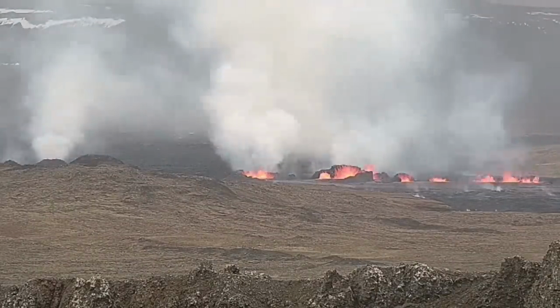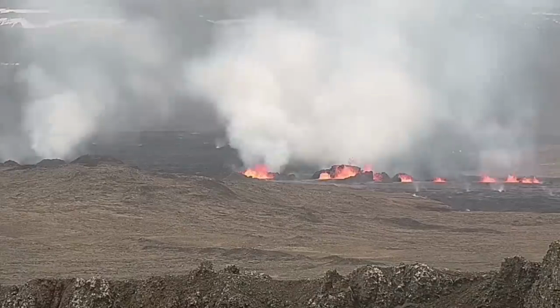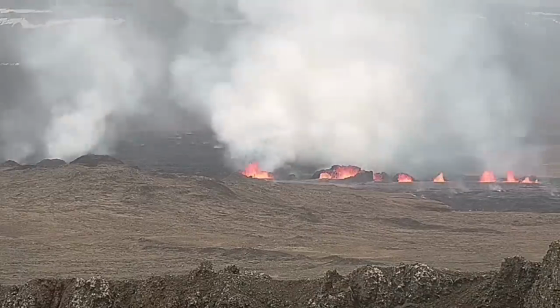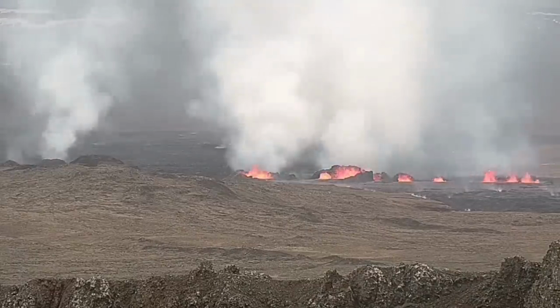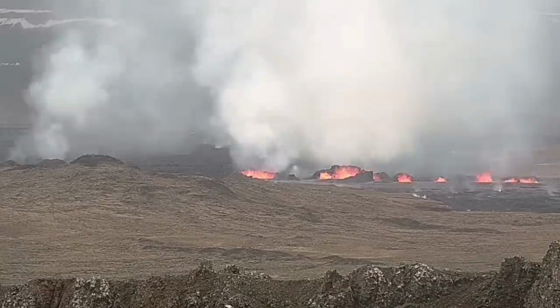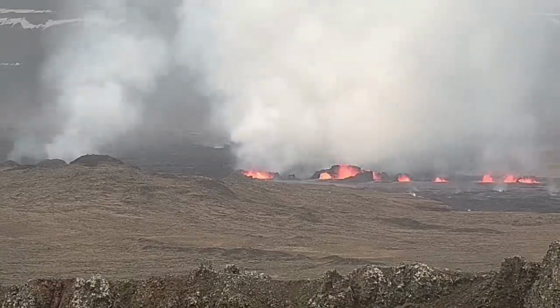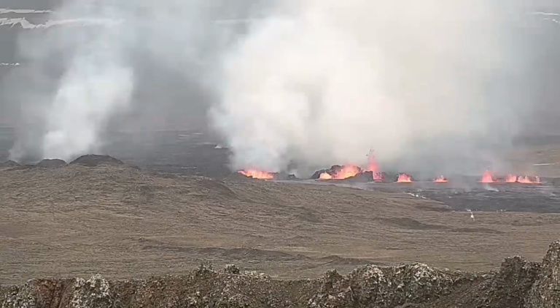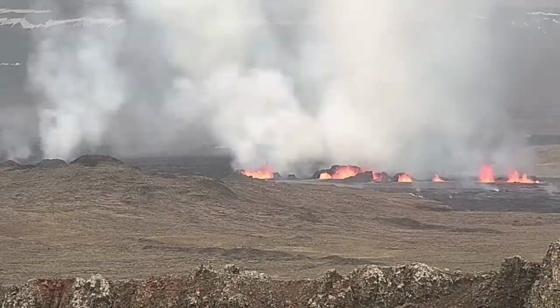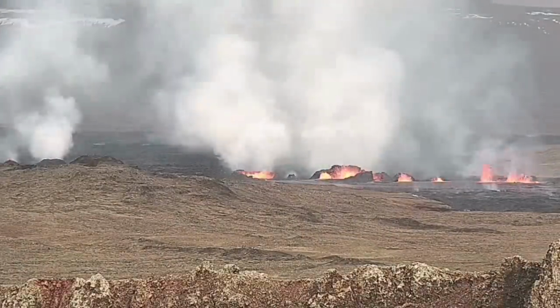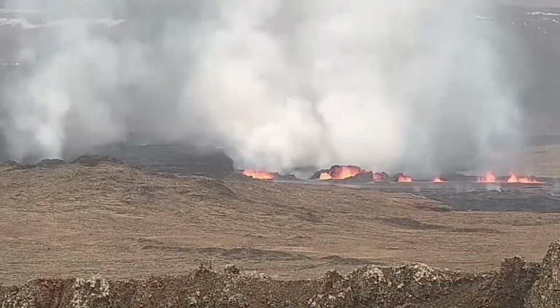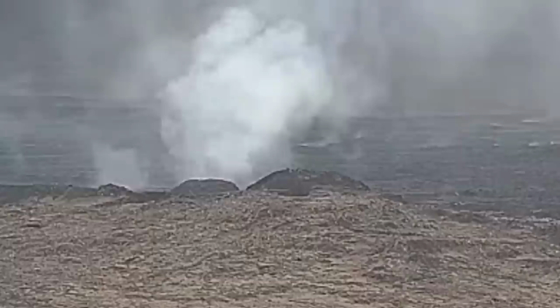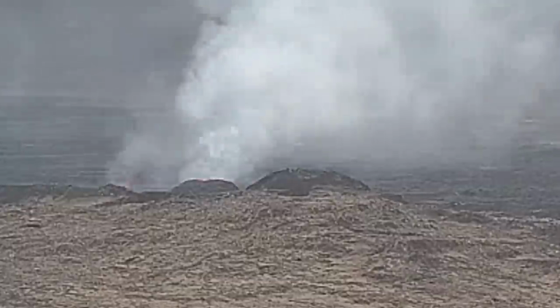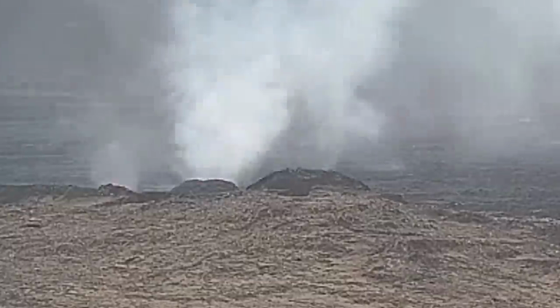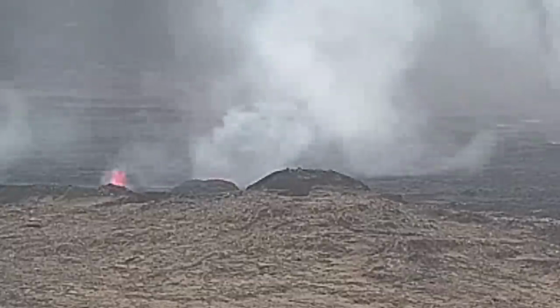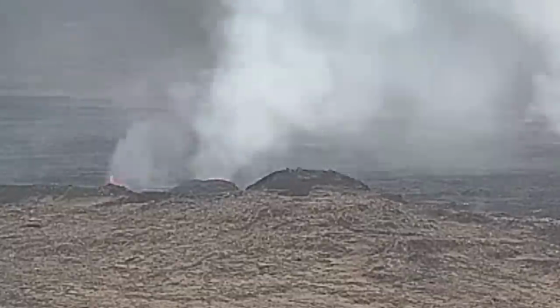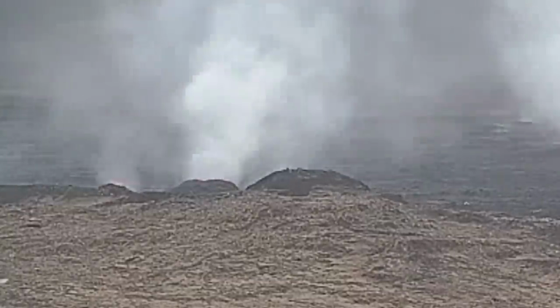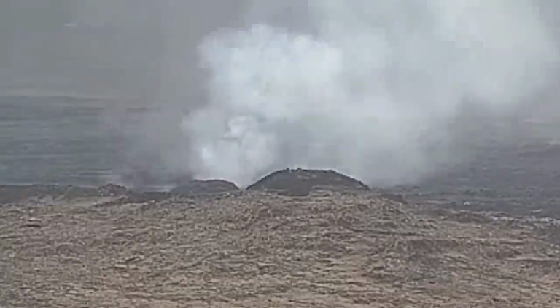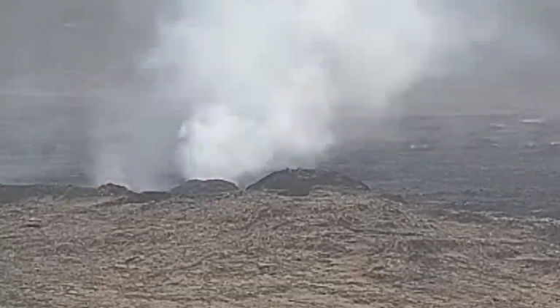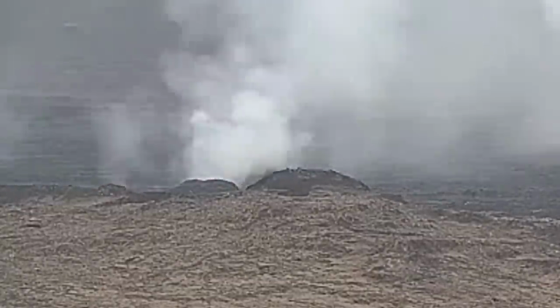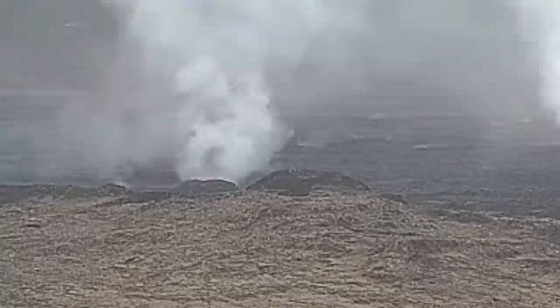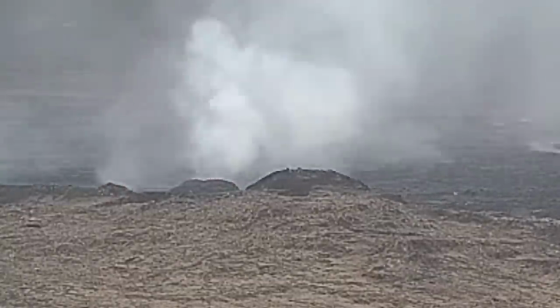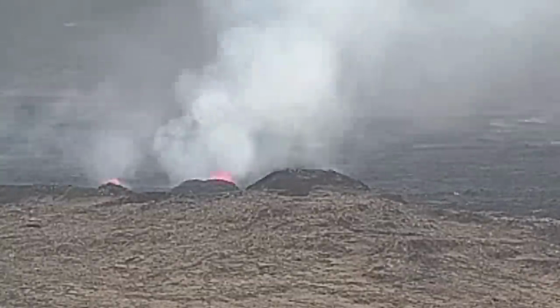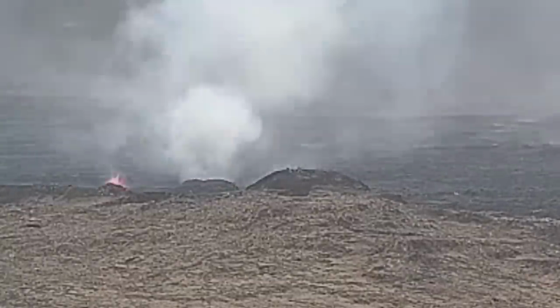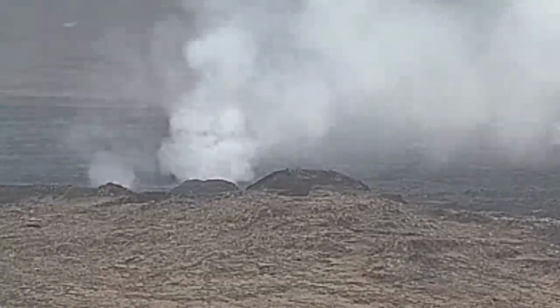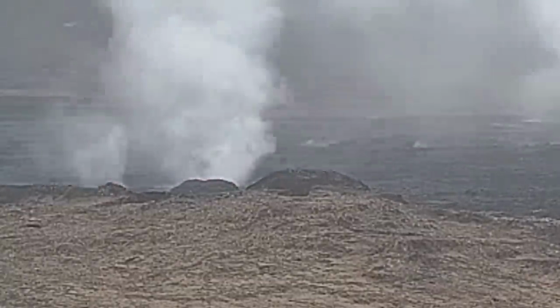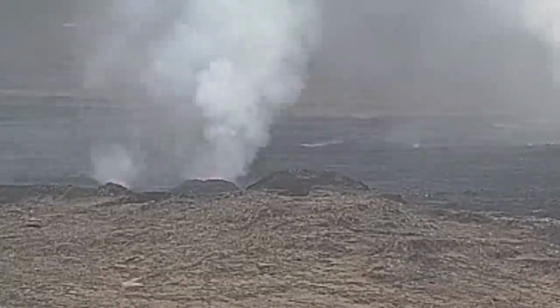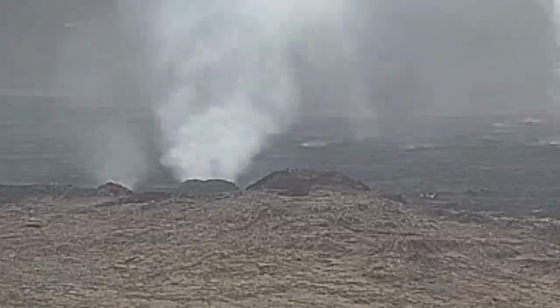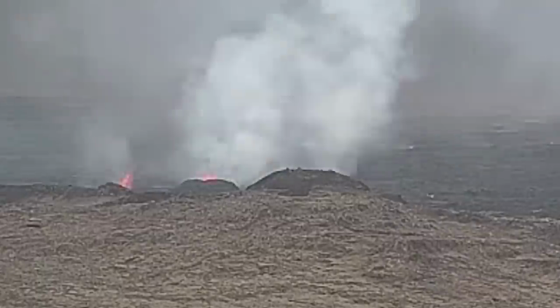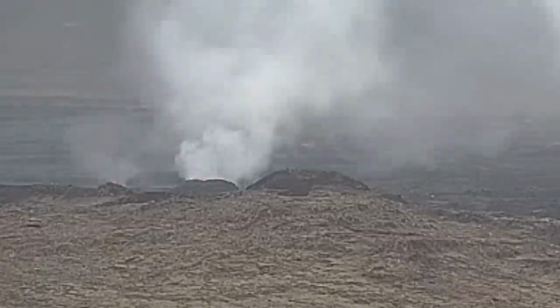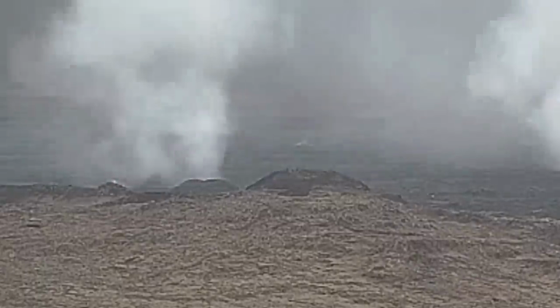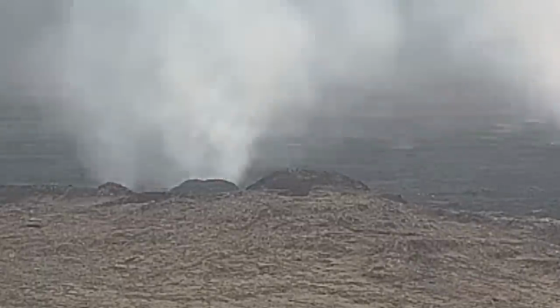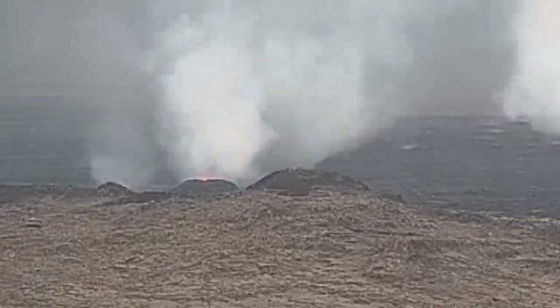My estimate is that the largest of these craters have a height of 20 to 25 meters. These are the north craters — the first ones — and you will see the second ones in a few seconds.